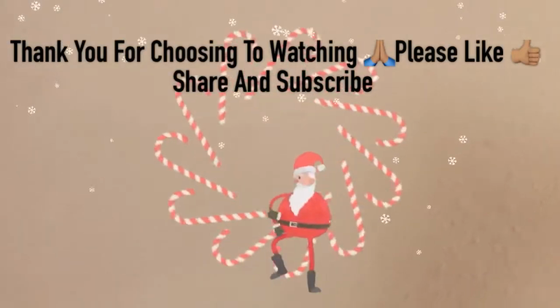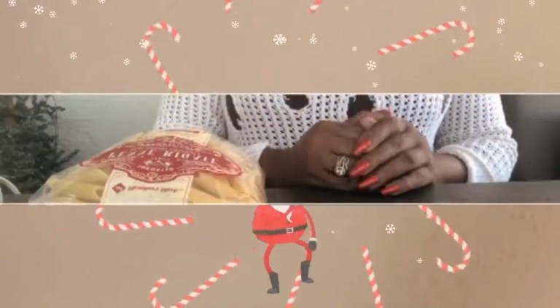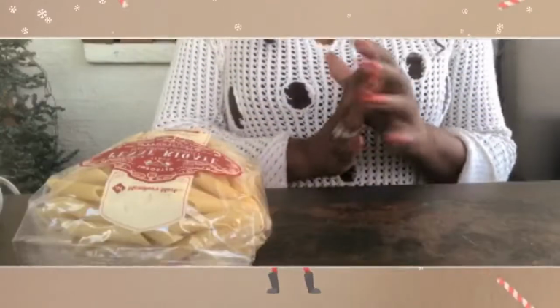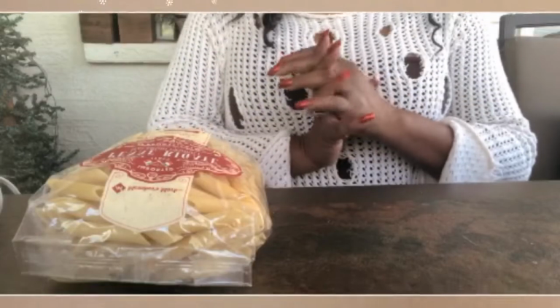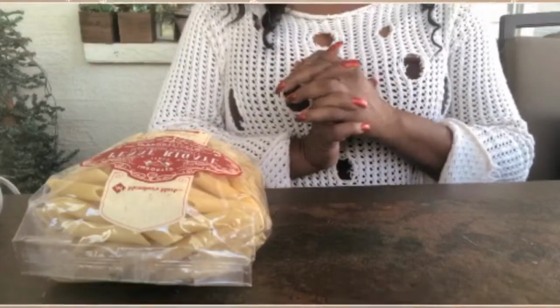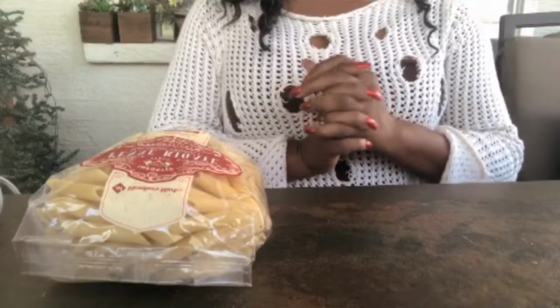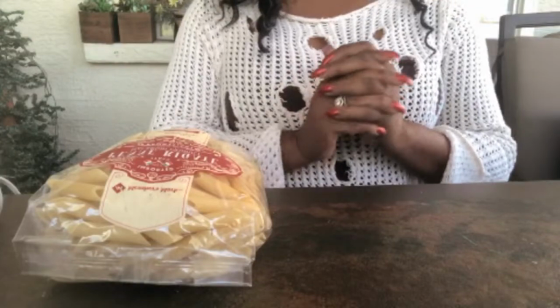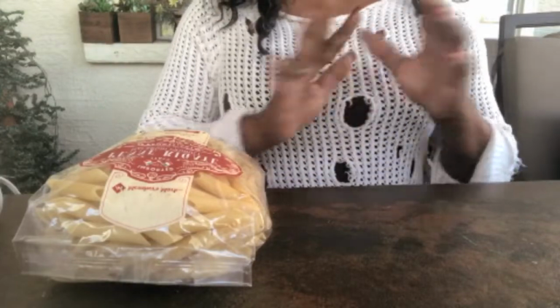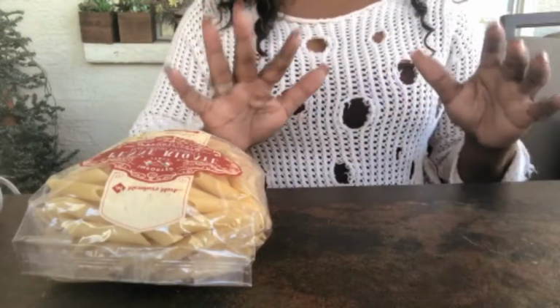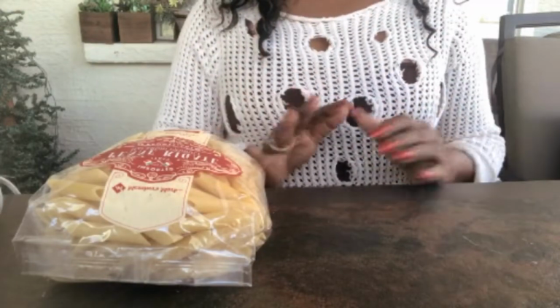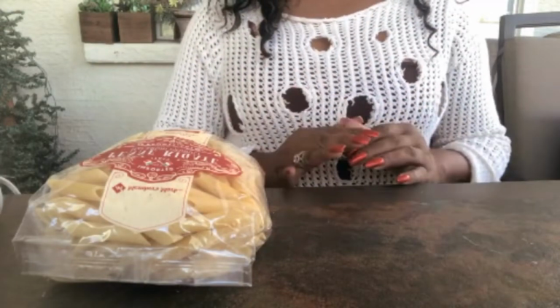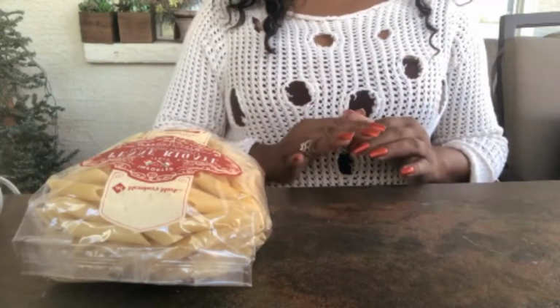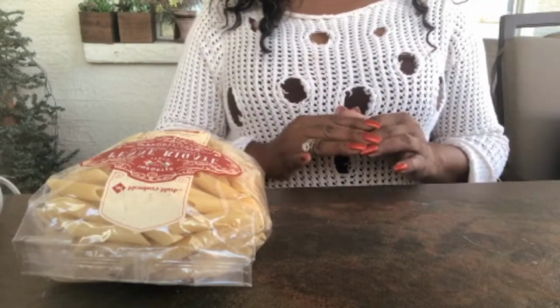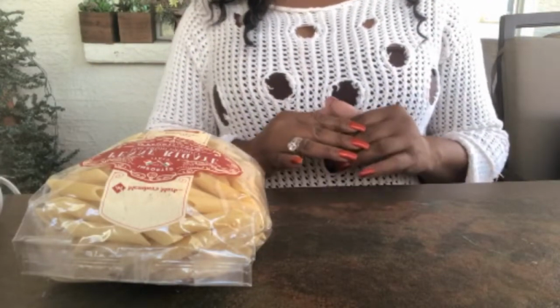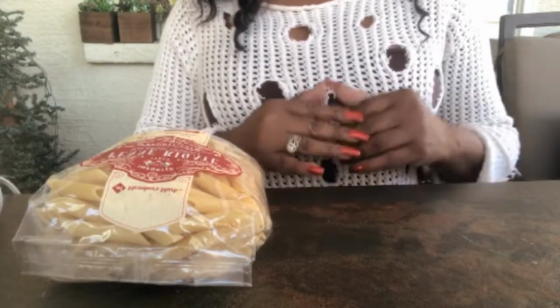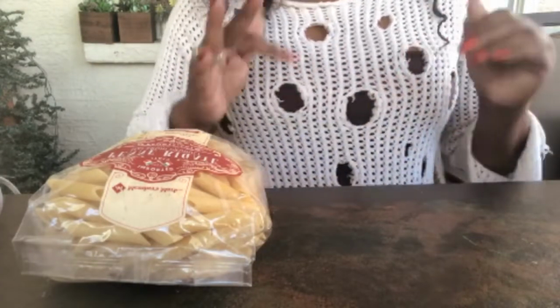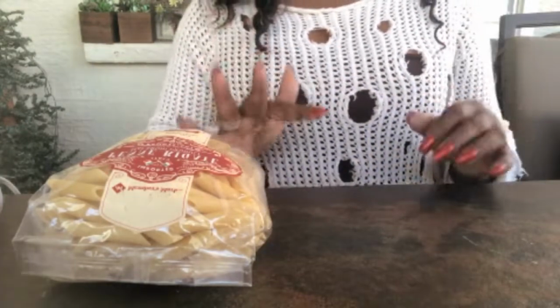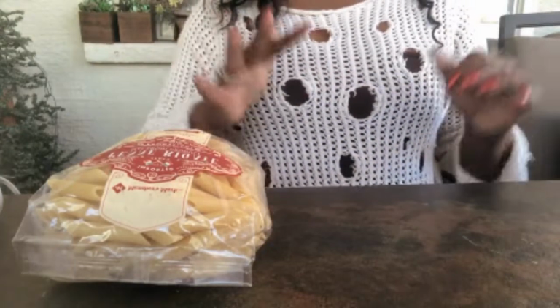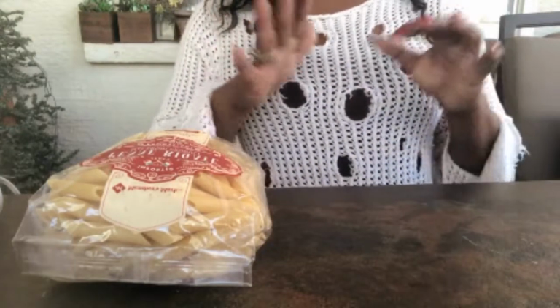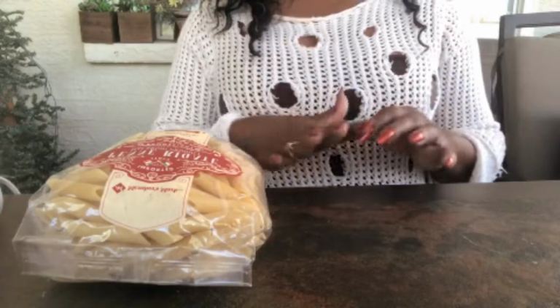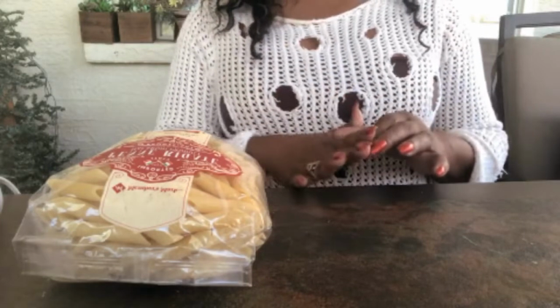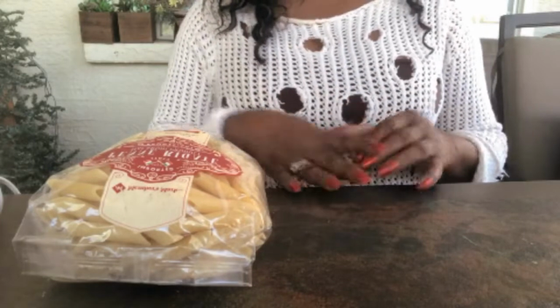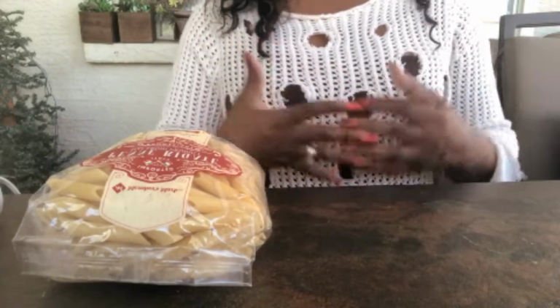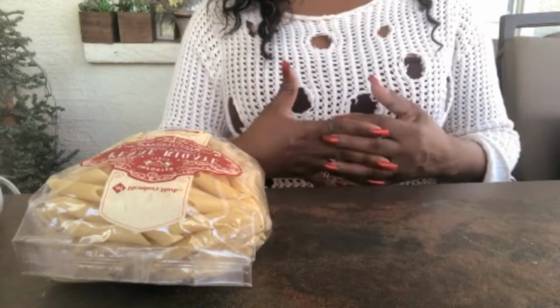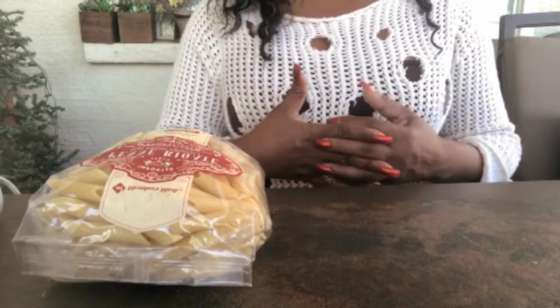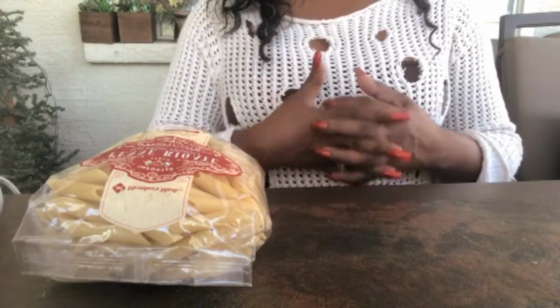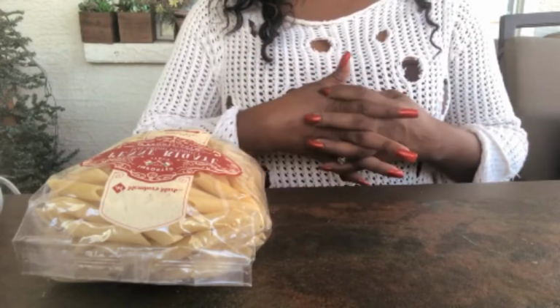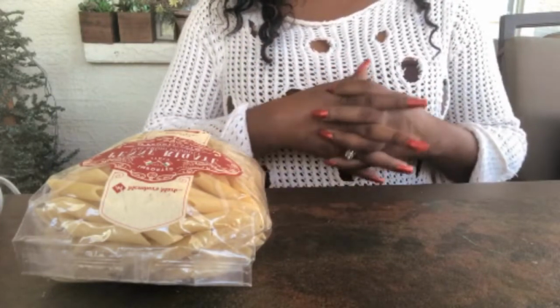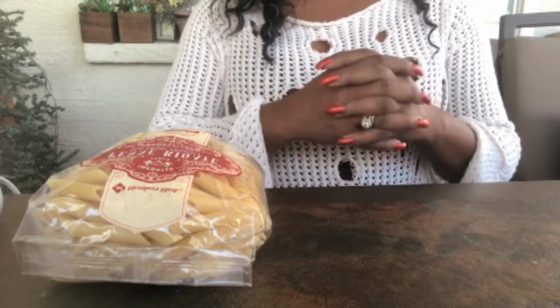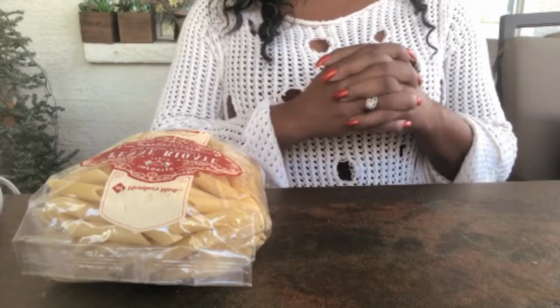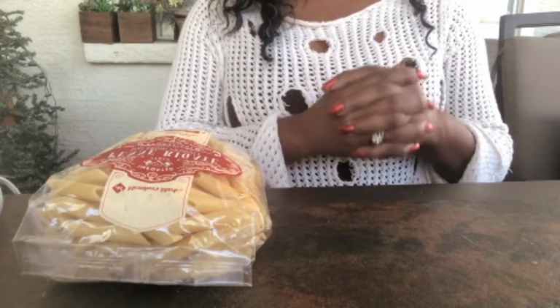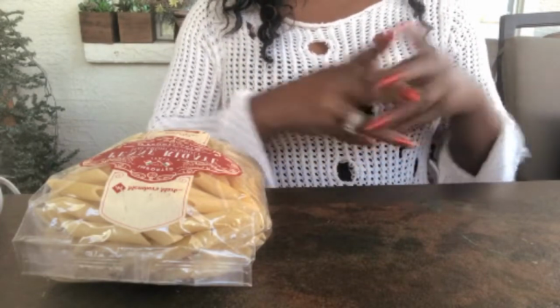Hi guys, this is Faithlyn with Elegance for Less. Thank you so much for joining me again today. I am going to do a few Christmas cones for you, just some ideas to get you going on Christmas and decorating your home.